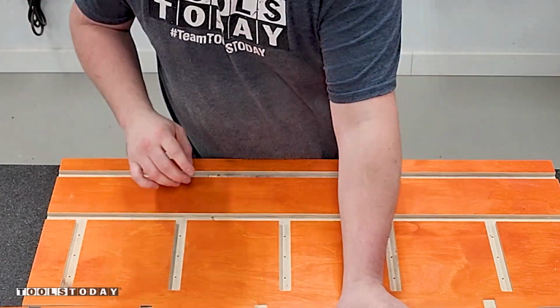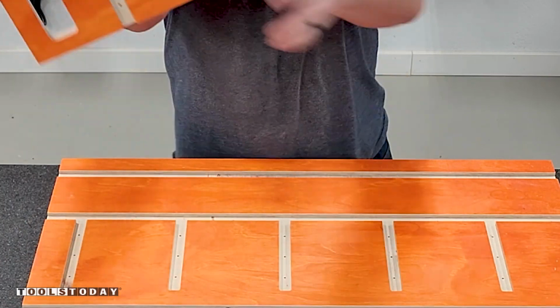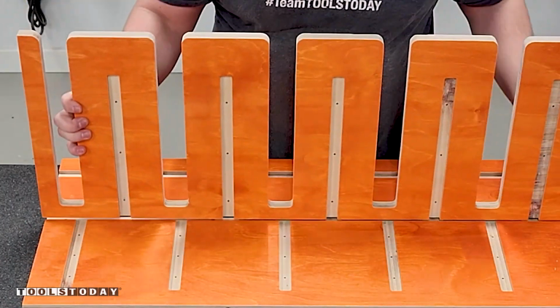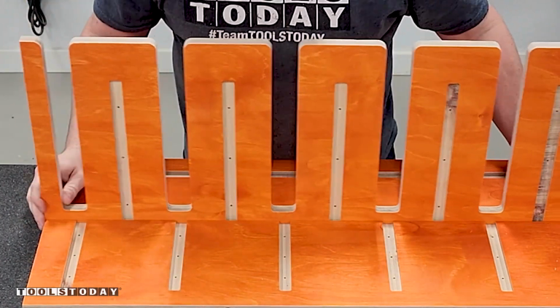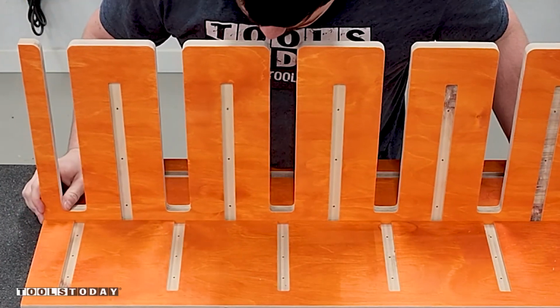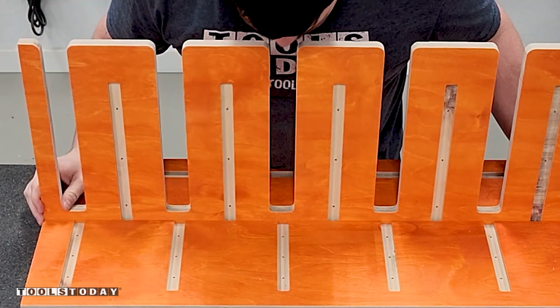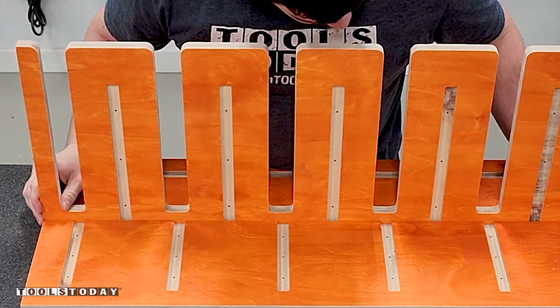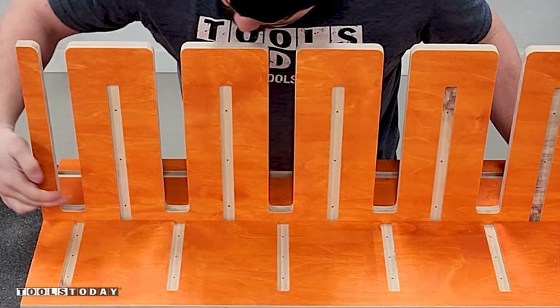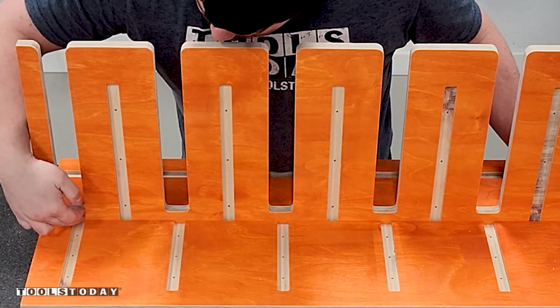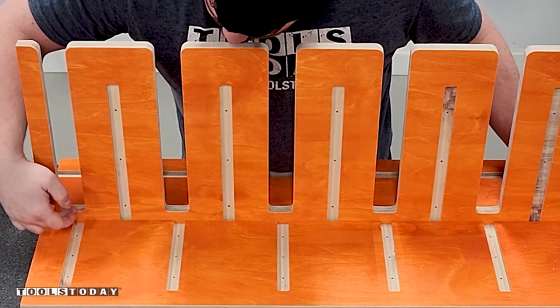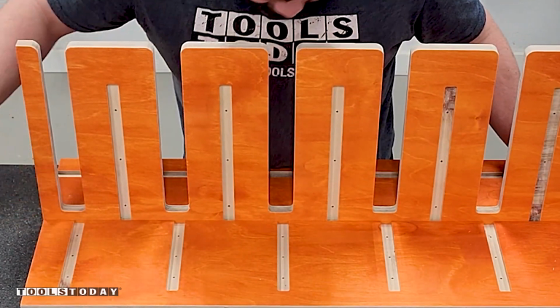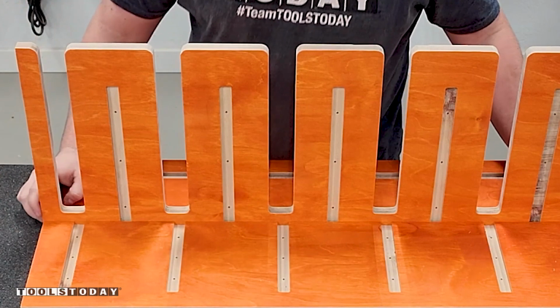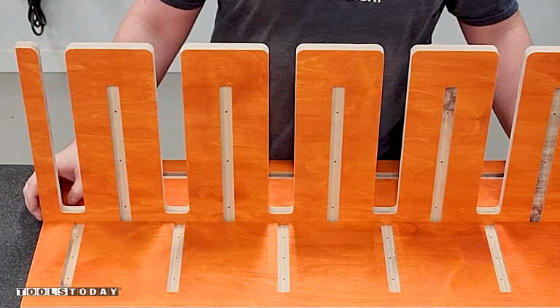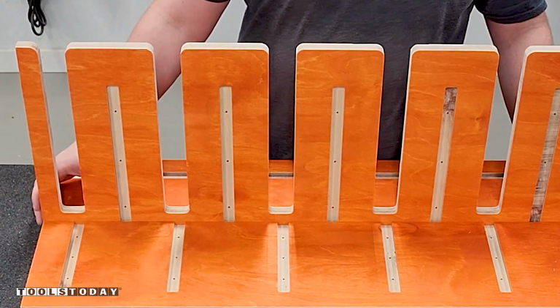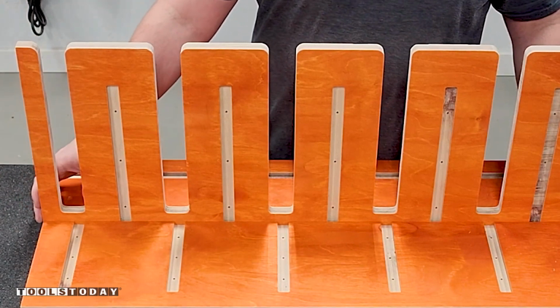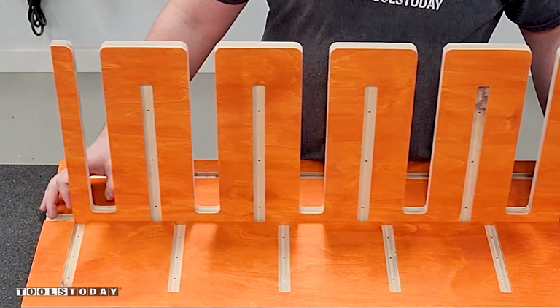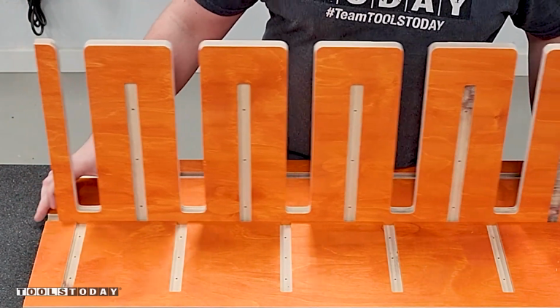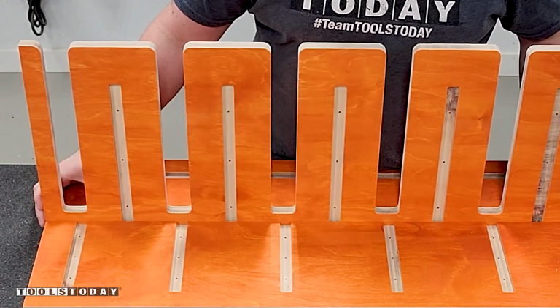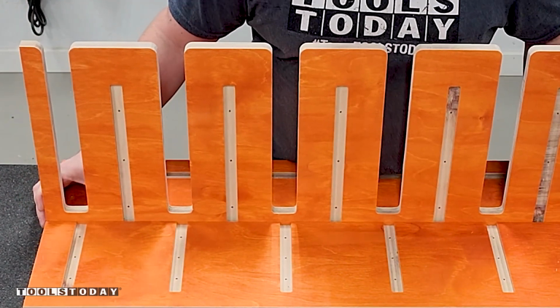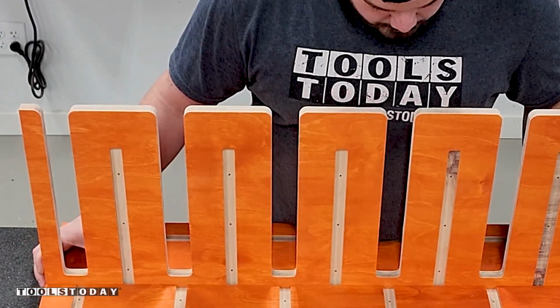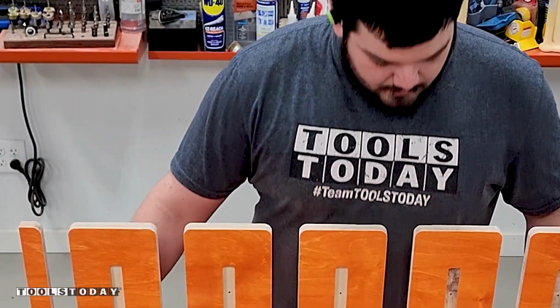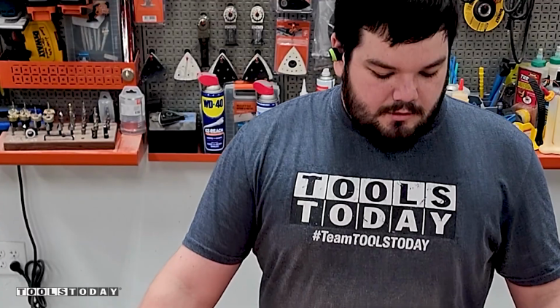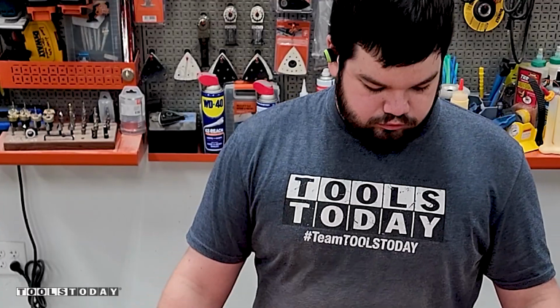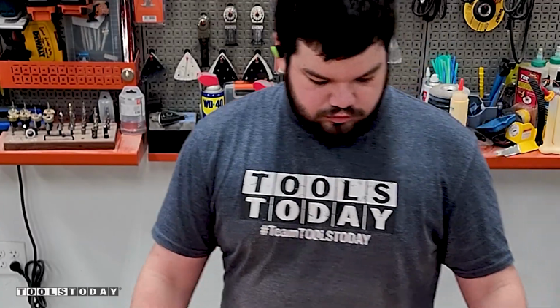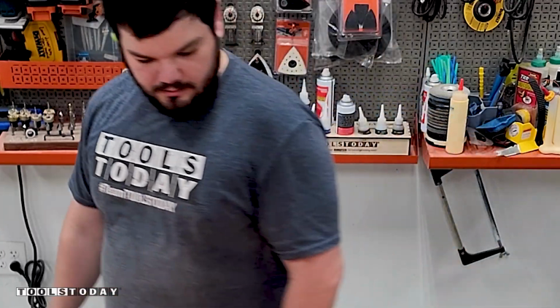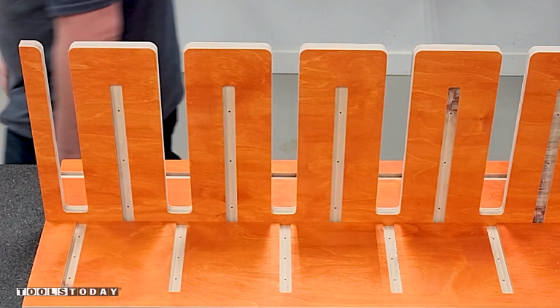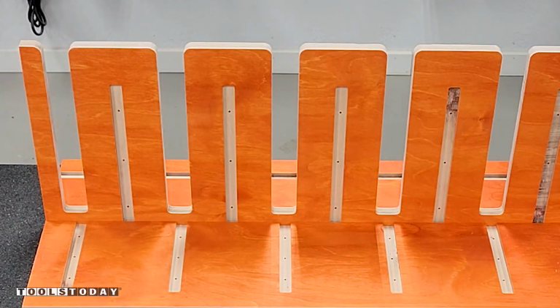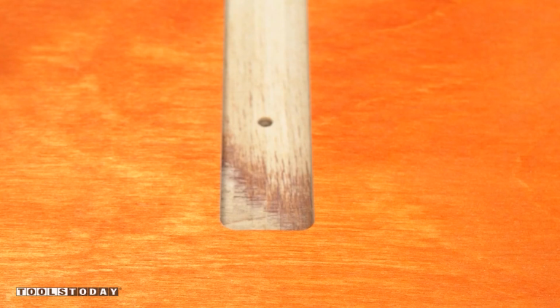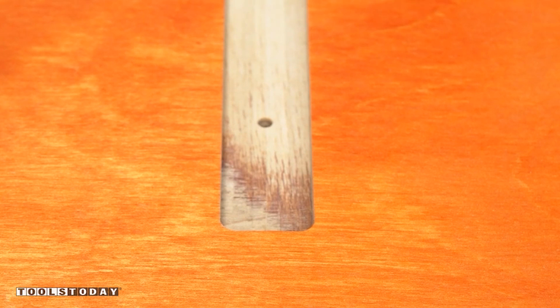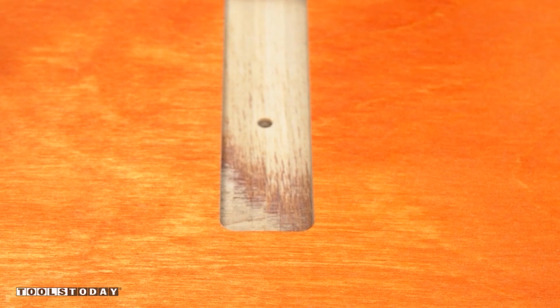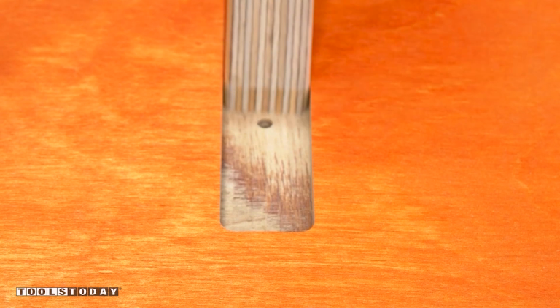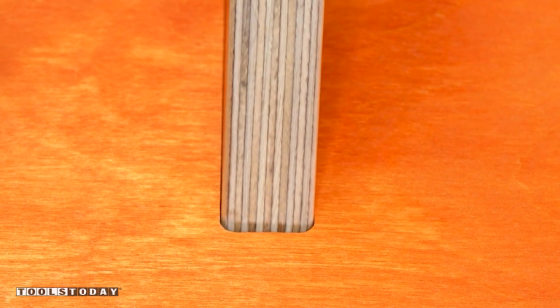Unfortunately, this is where I realized I had made a mistake. When designing things out, I forgot to flip the clamp shelf horizontally since I had to cut on what would be the underside of it. Things didn't exactly line up for me, but this has been fixed in the plans. I quickly remade the piece and was able to get back to assembling the clamp rack just like before.